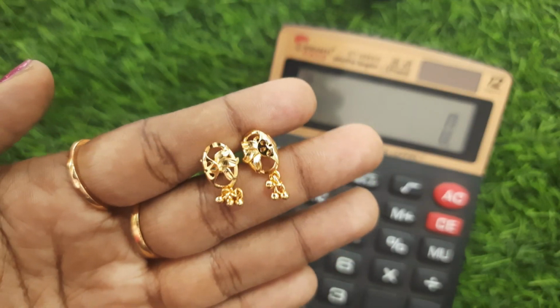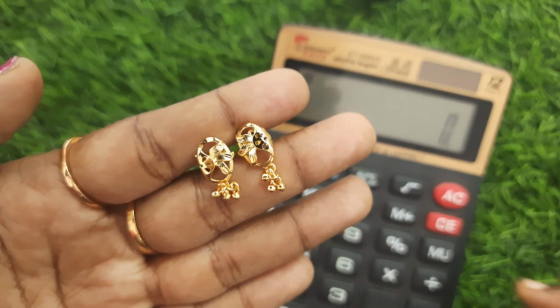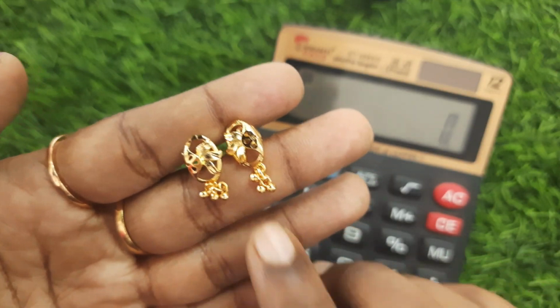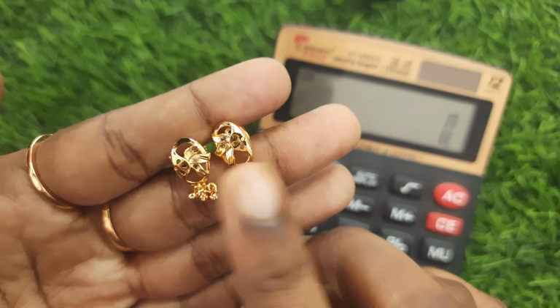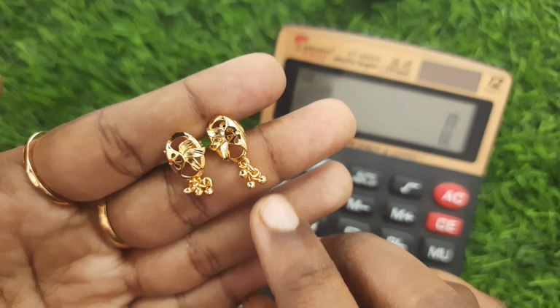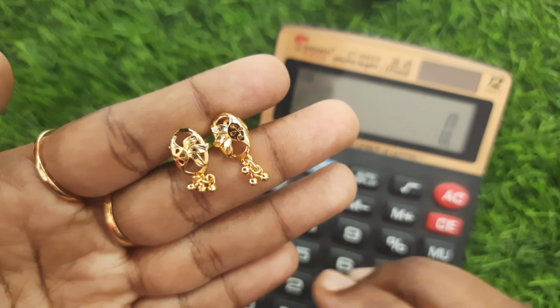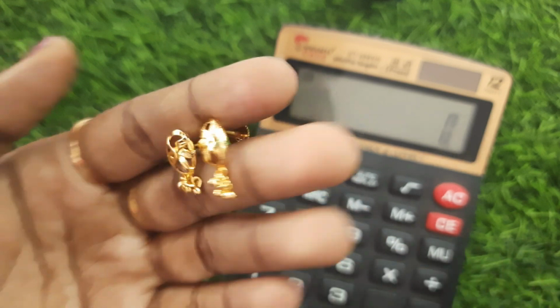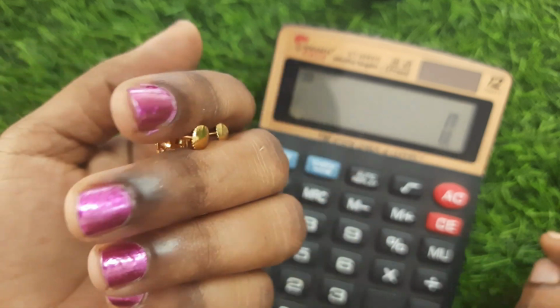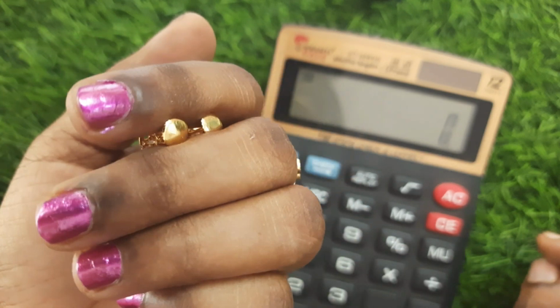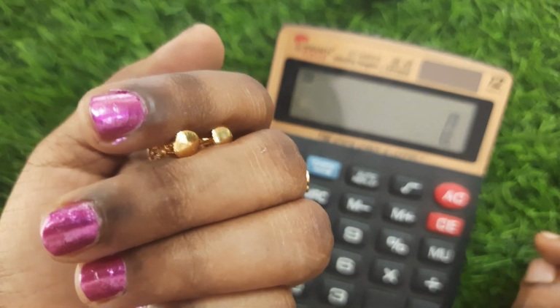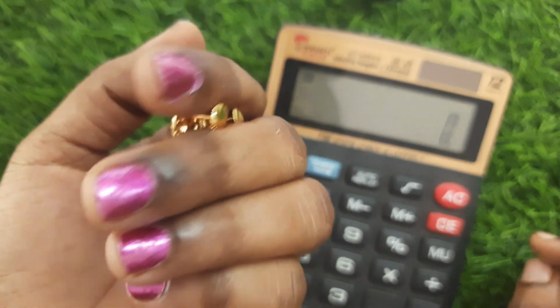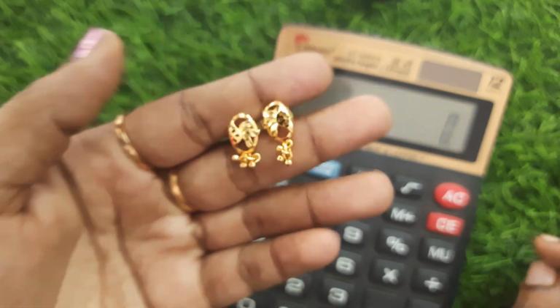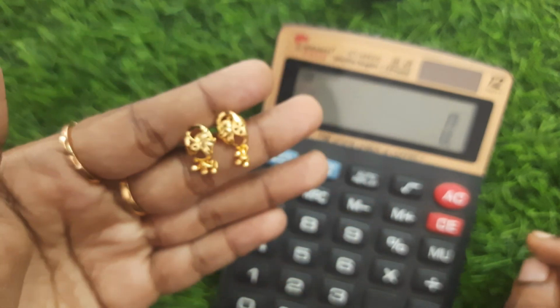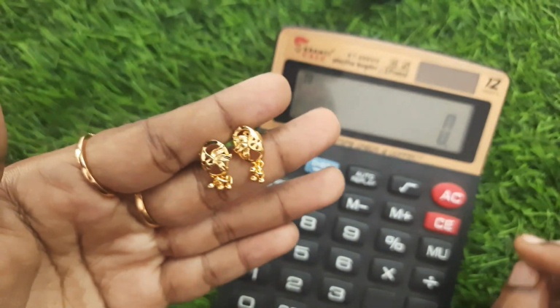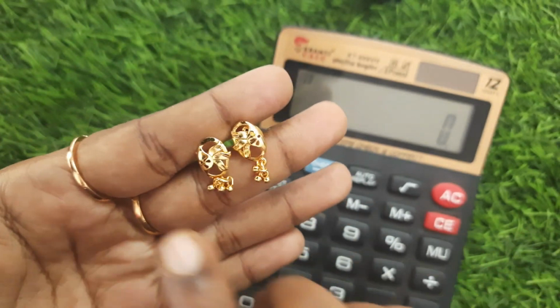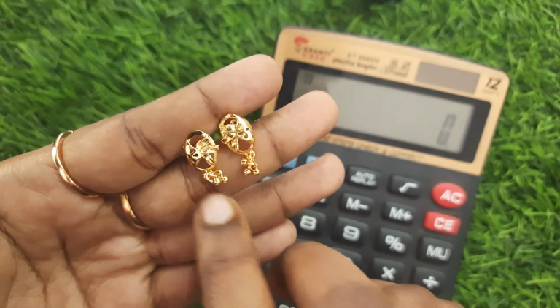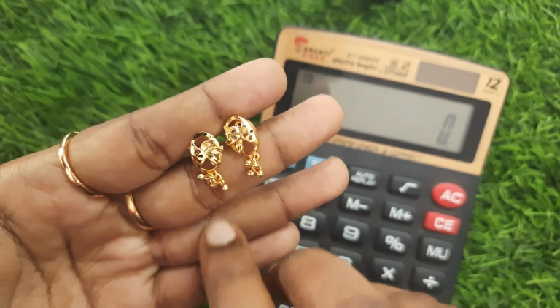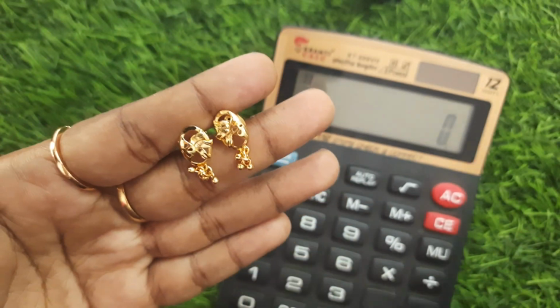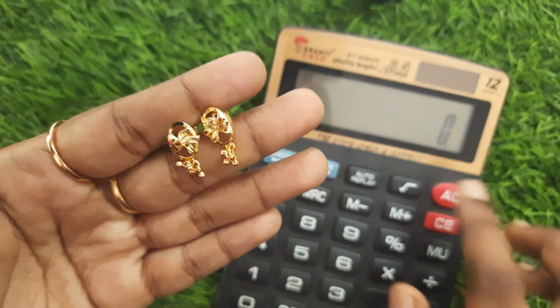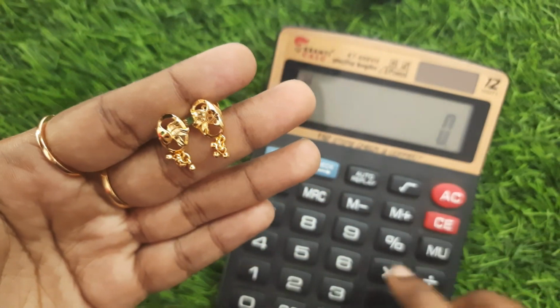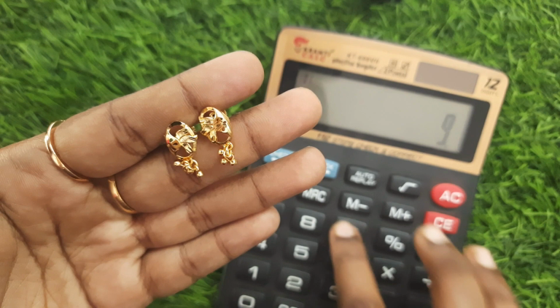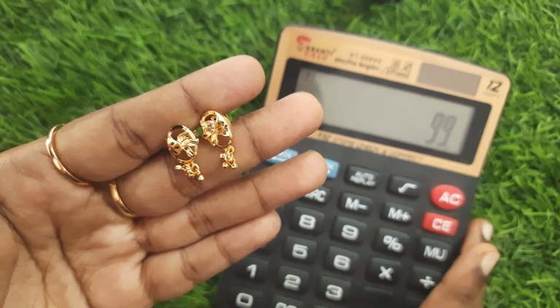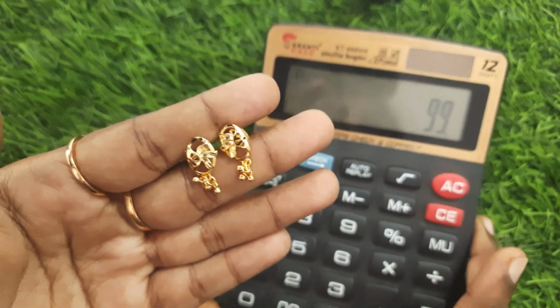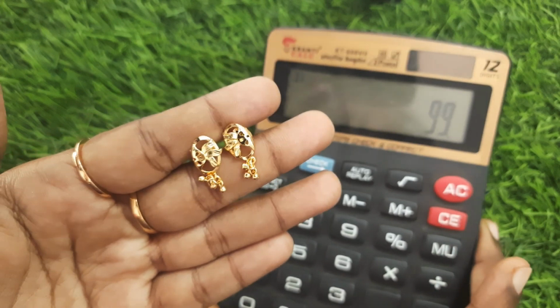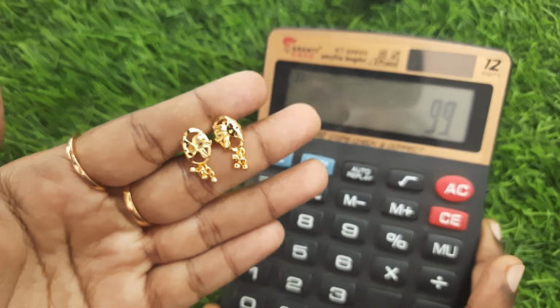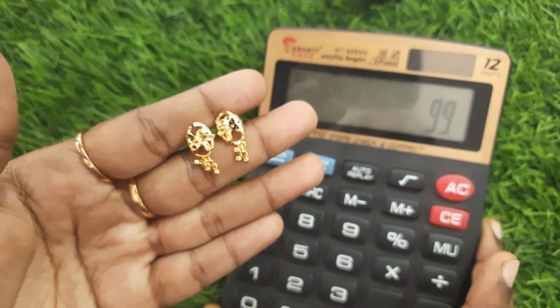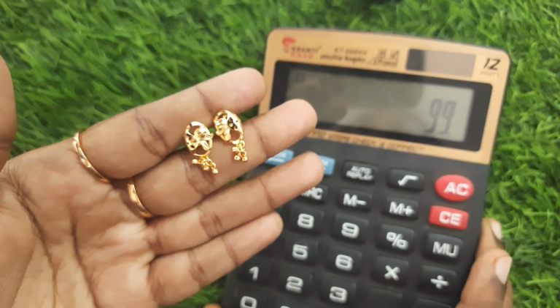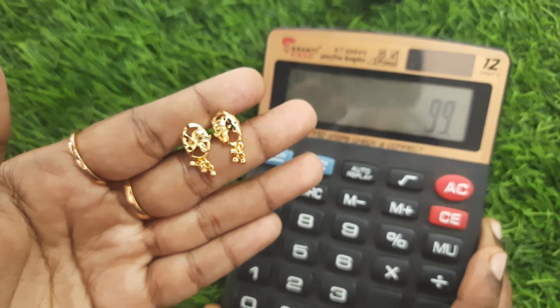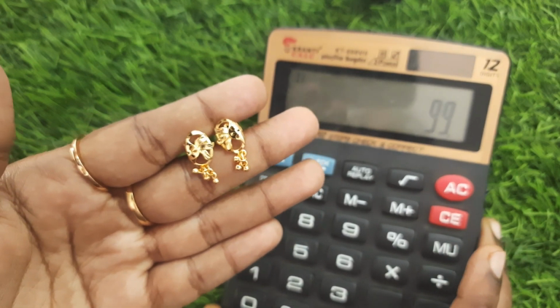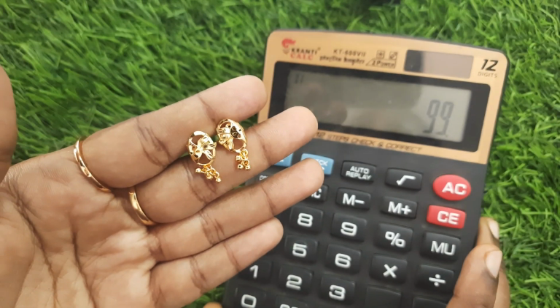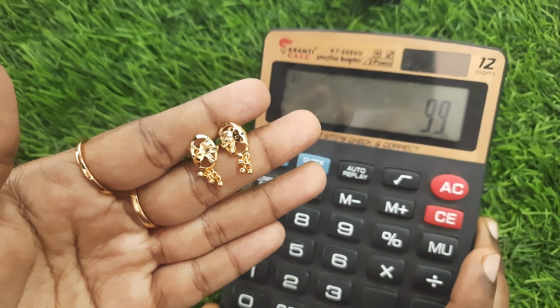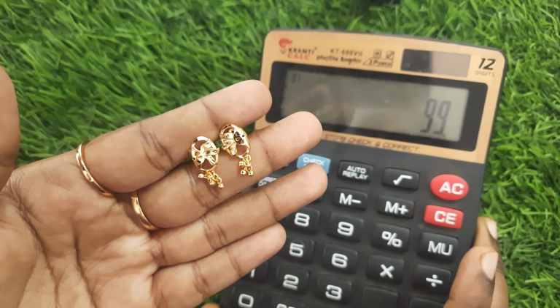Next, there are stars and gold hankings. Backside screw back. This is 99 rupees, forming finishing. Very cute earrings.